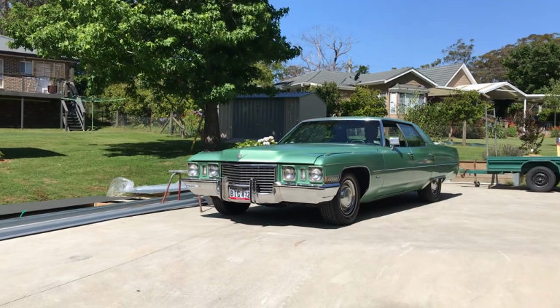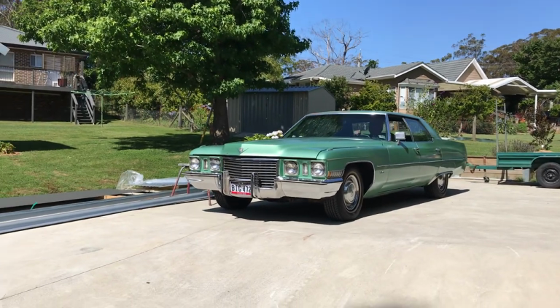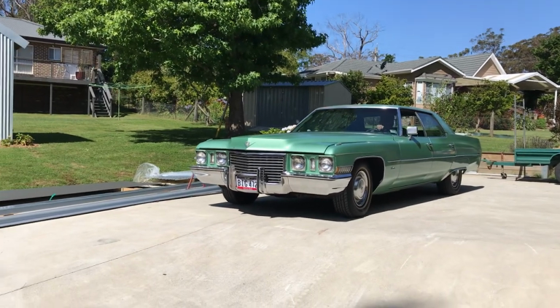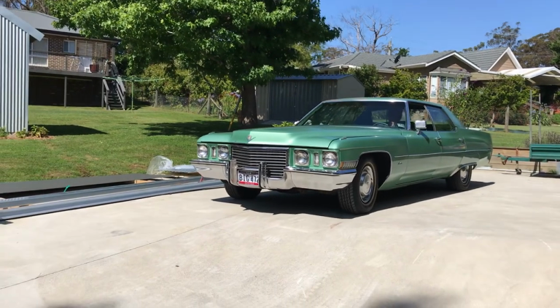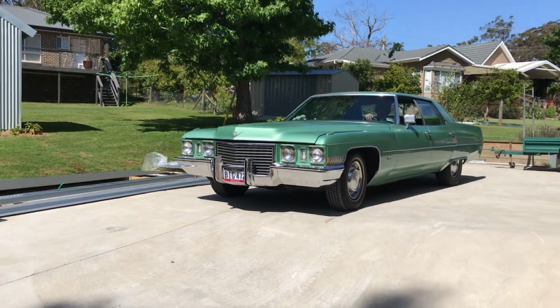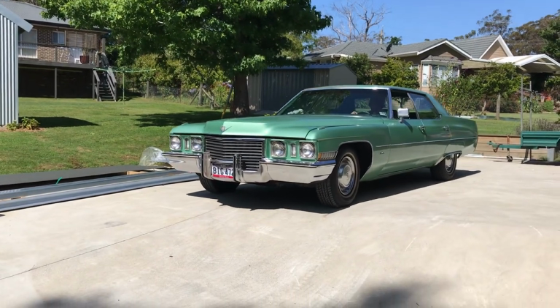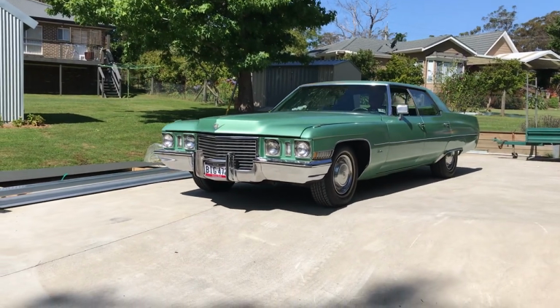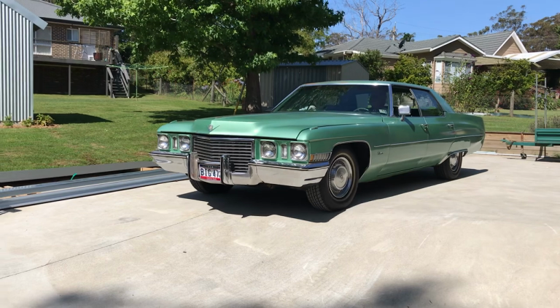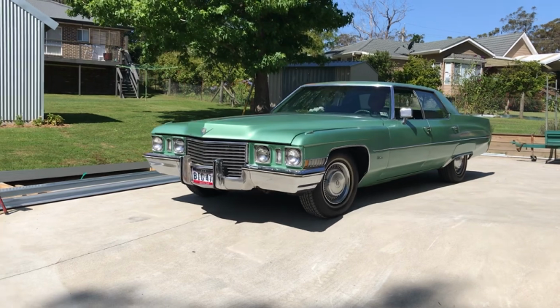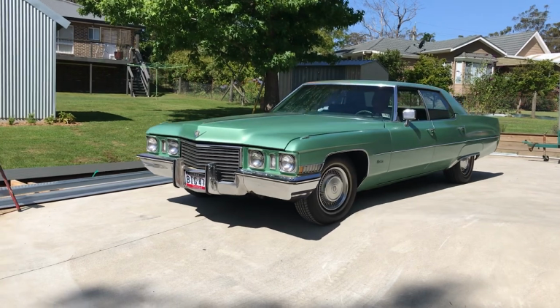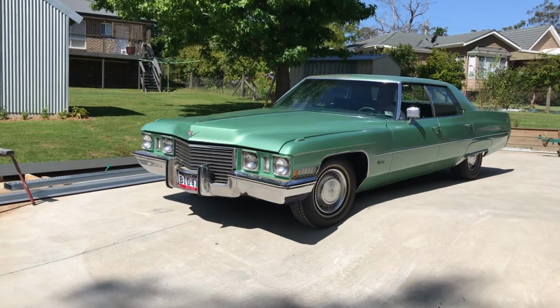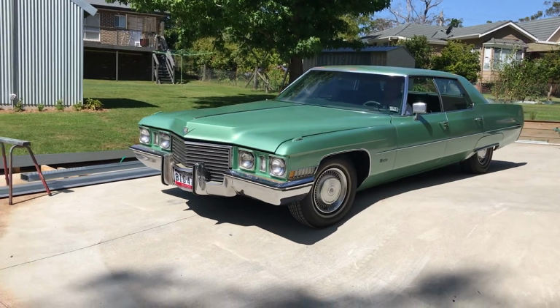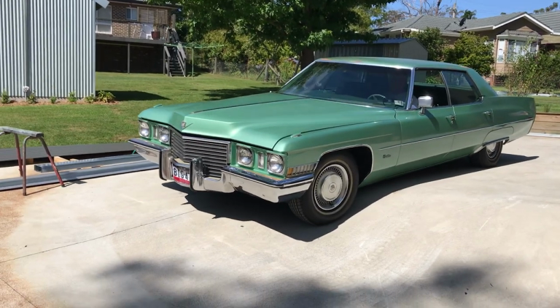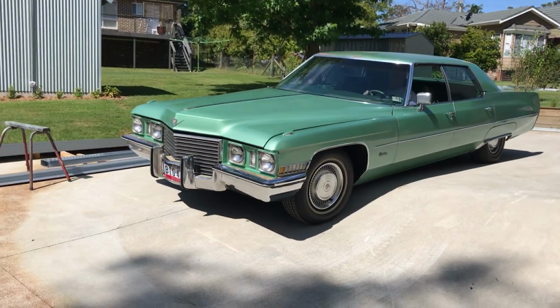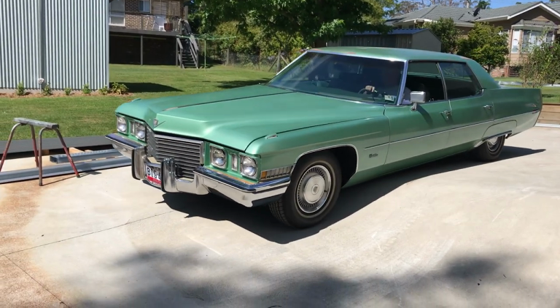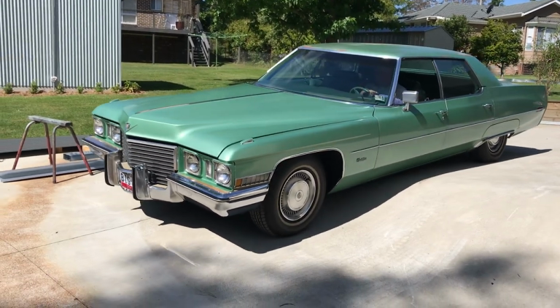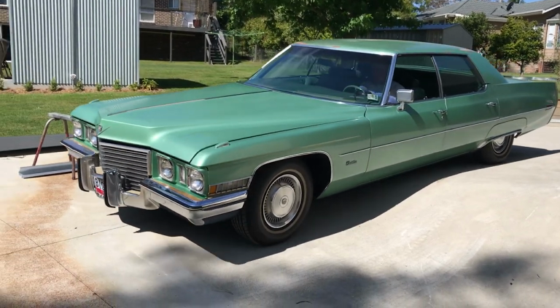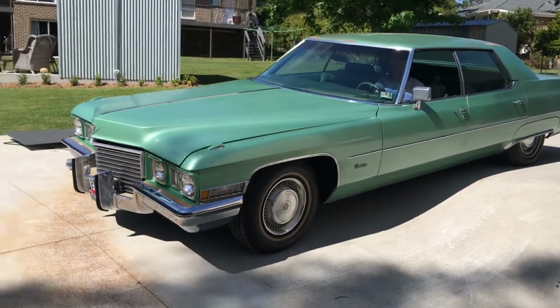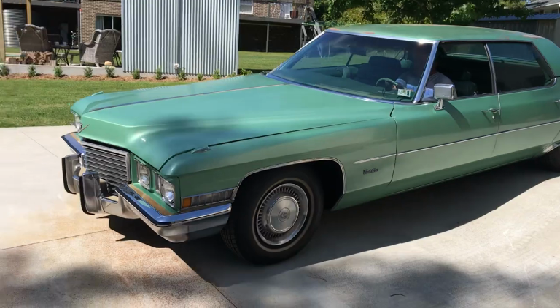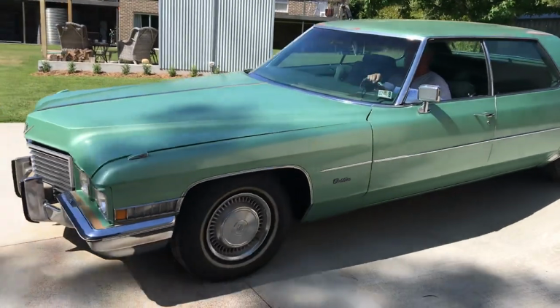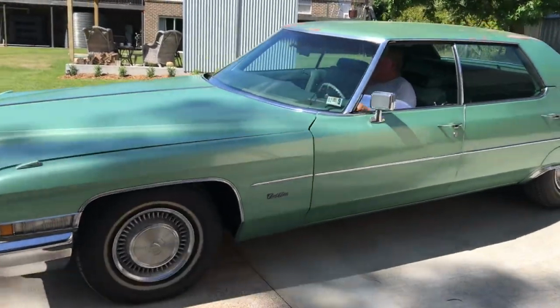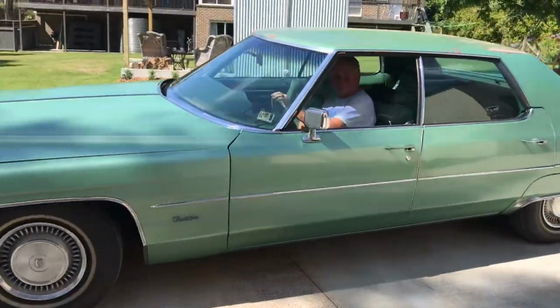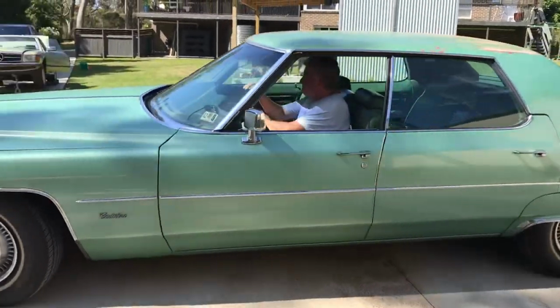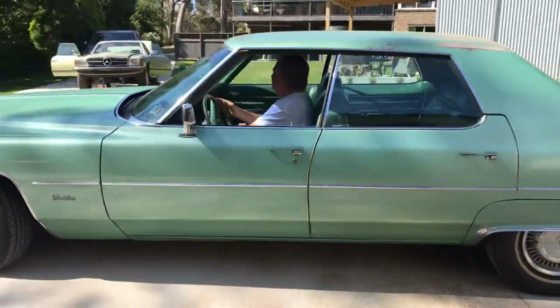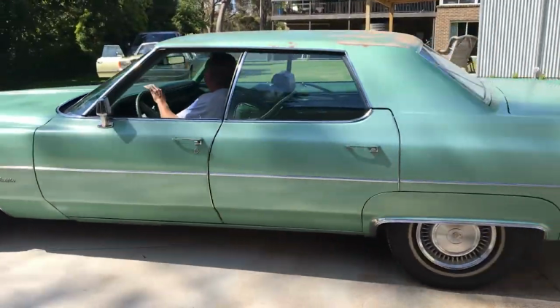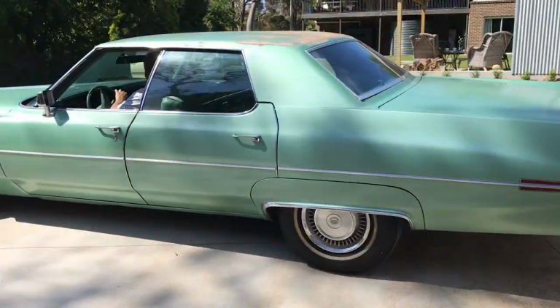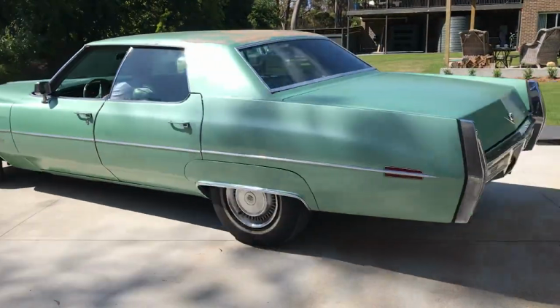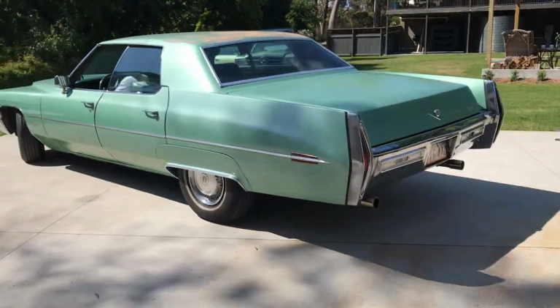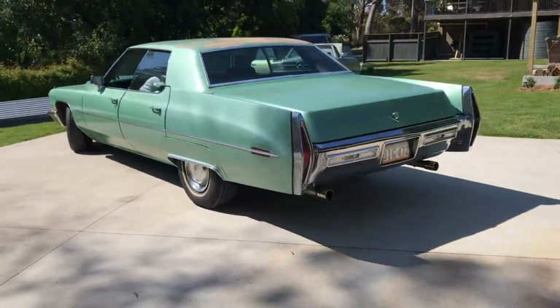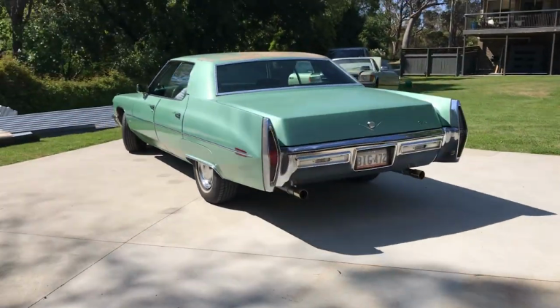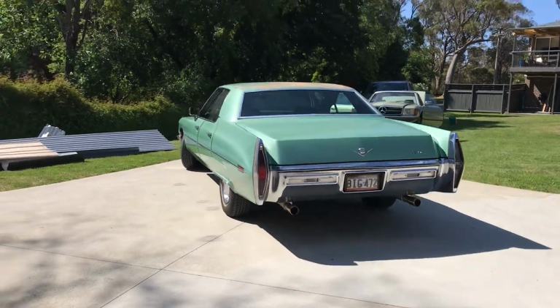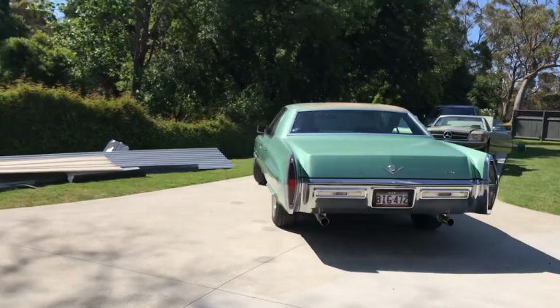Here's Fletcher's 1972 Cadillac Calais sedan. This is the standard model, the Calais, '72, beautiful green, 472 cubic inch big block V8.